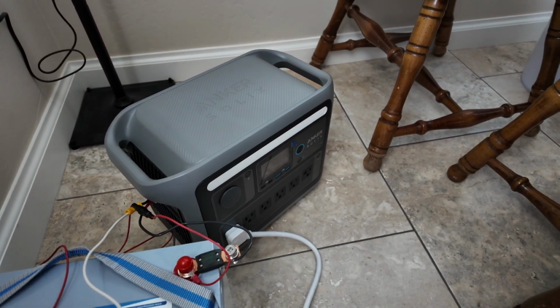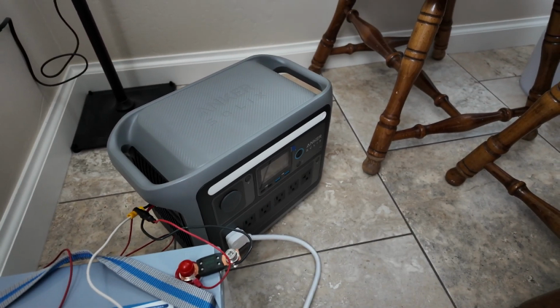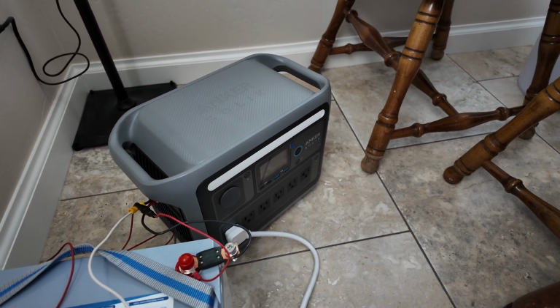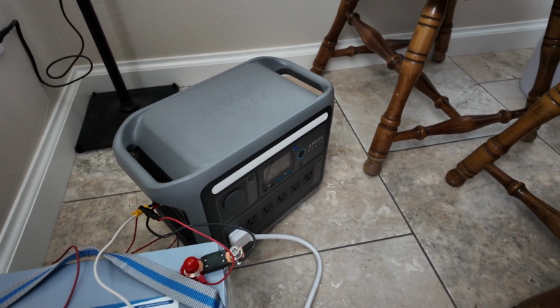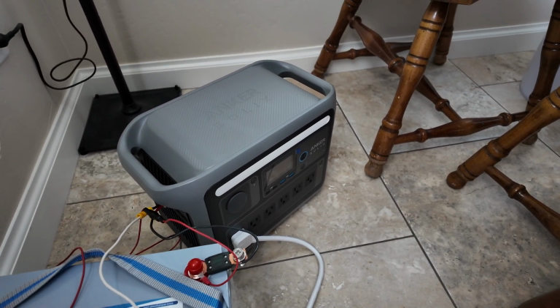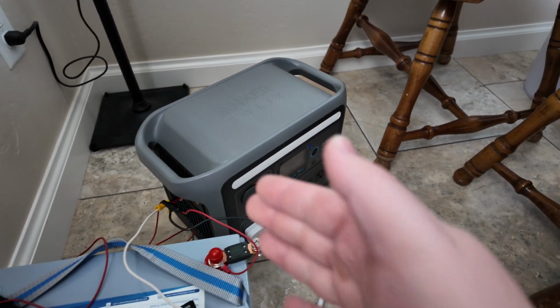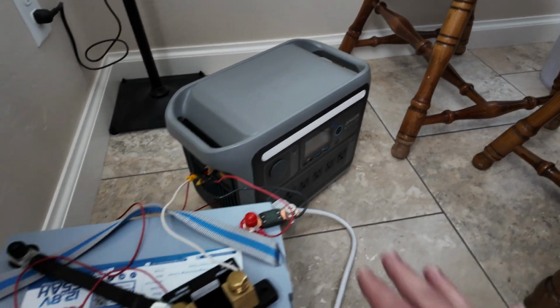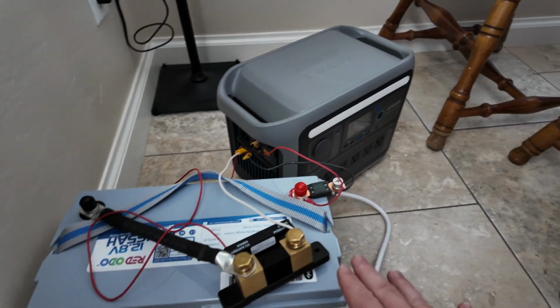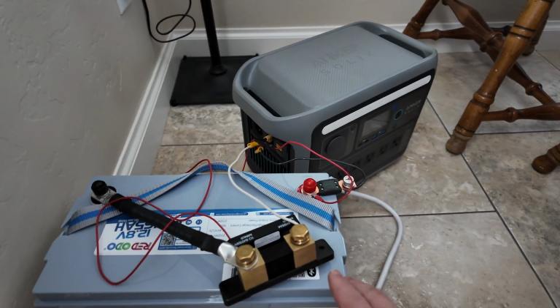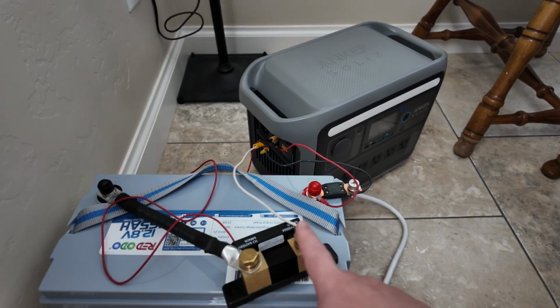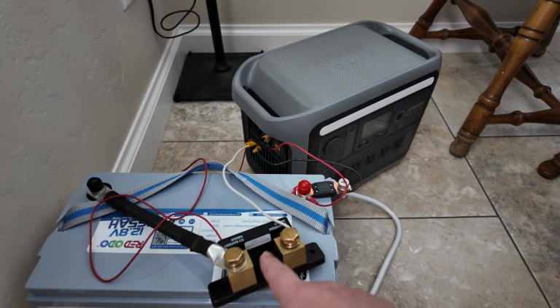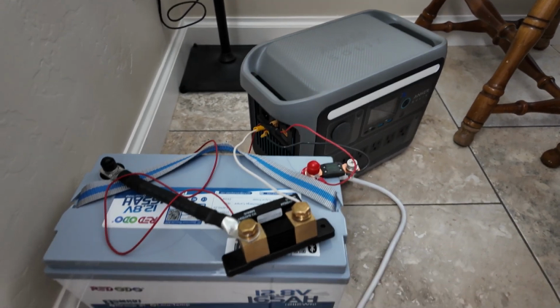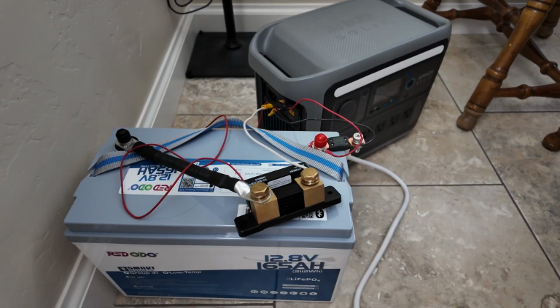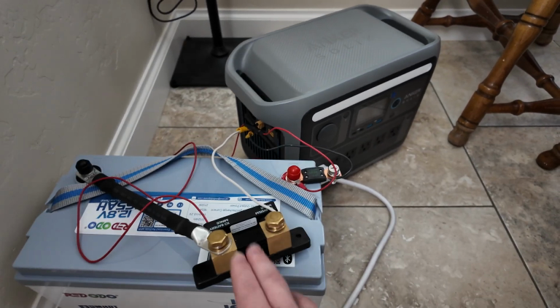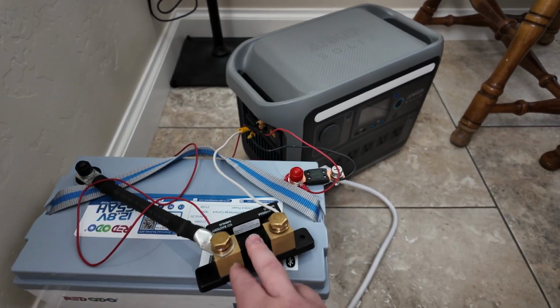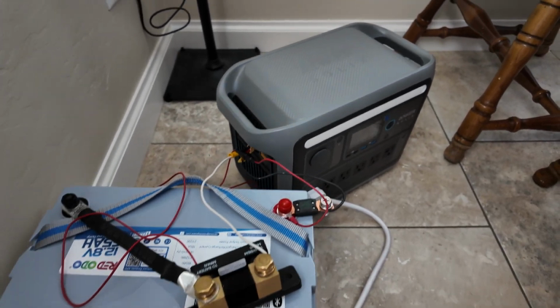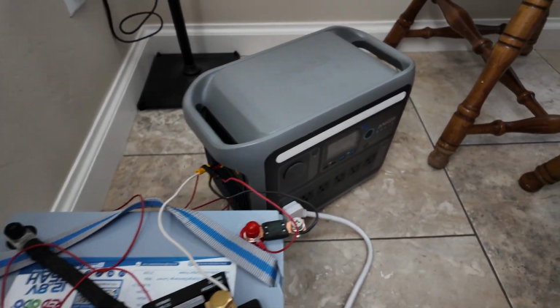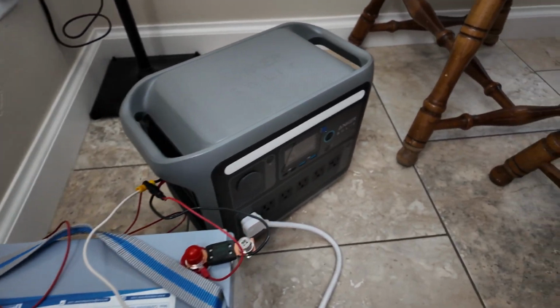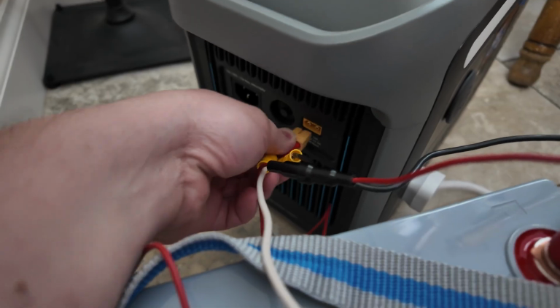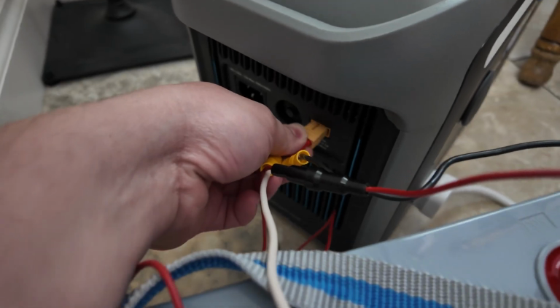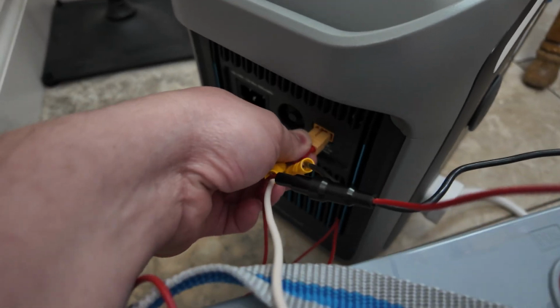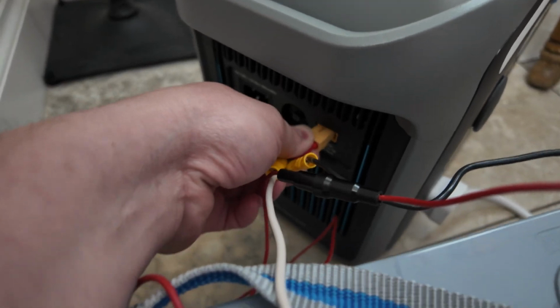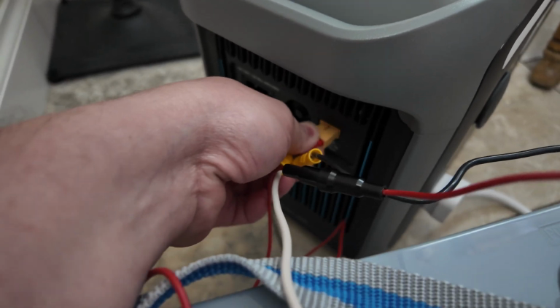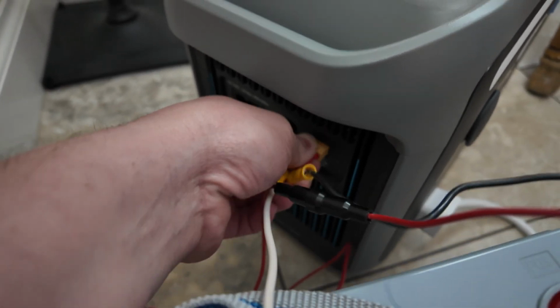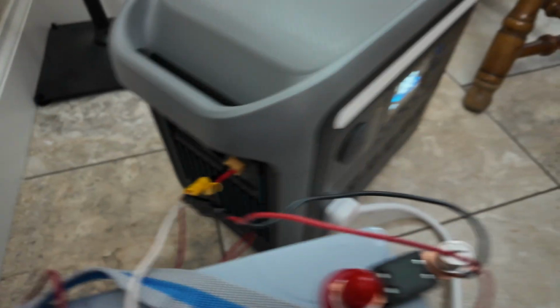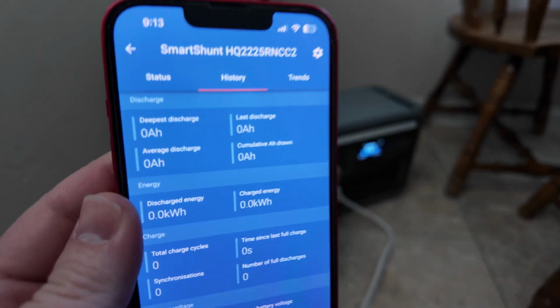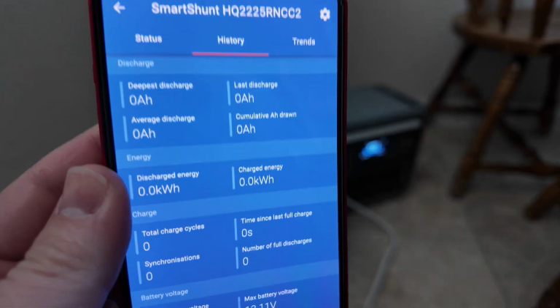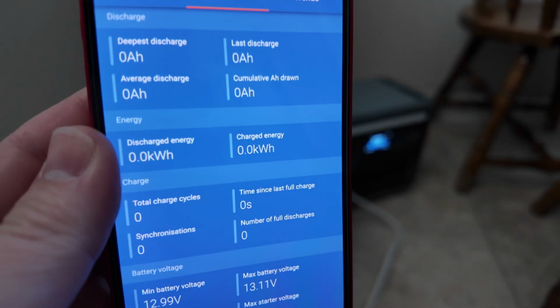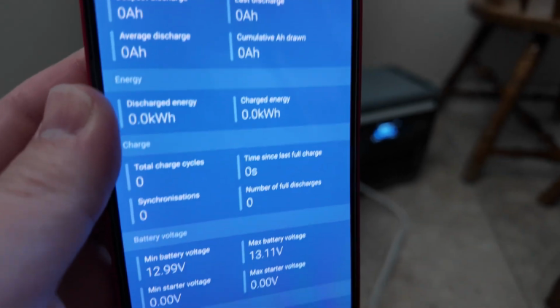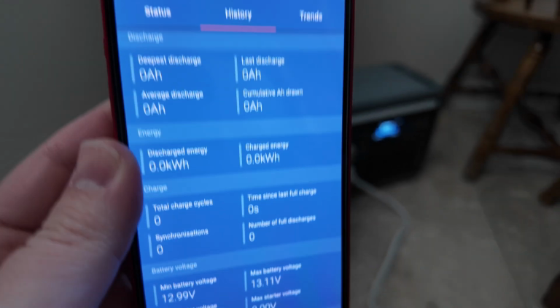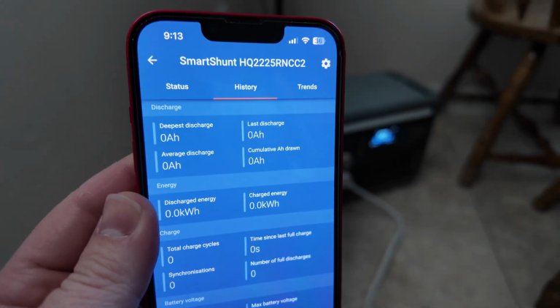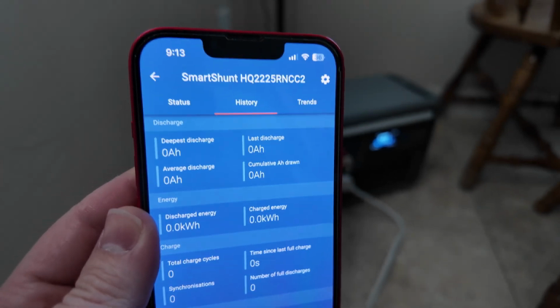The extra battery capacity and the power station will help keep my fridge cold until I can get to it. We can easily see how much power and how much runtime we got with the Victron smart shunt. Let's go ahead and plug this battery in — and as you can see here on the Victron smart shunt app, everything is zeroed out.